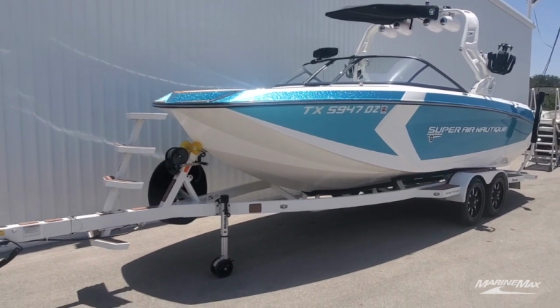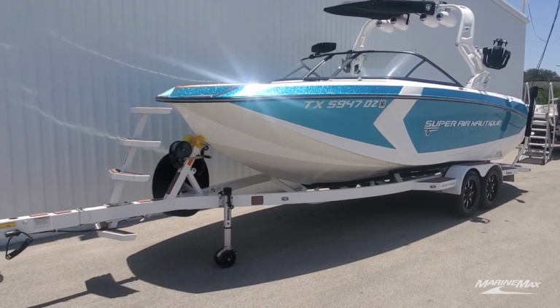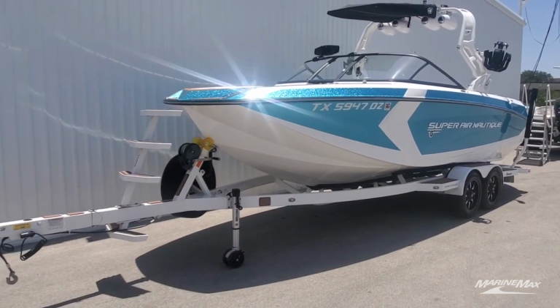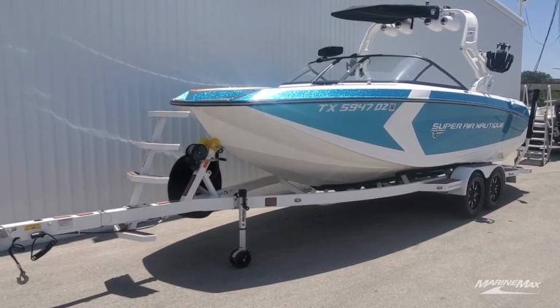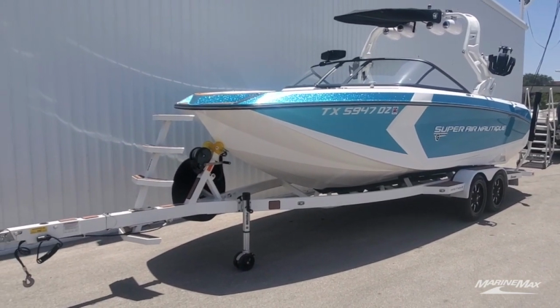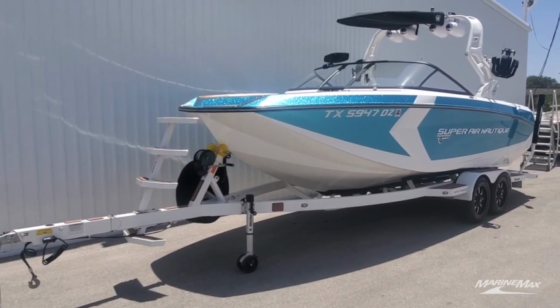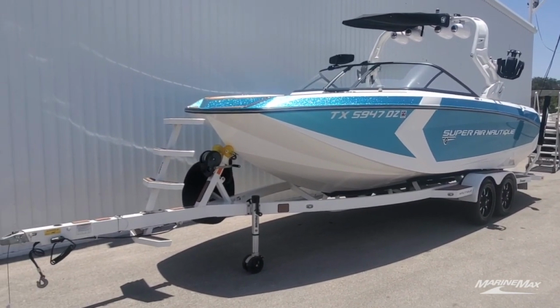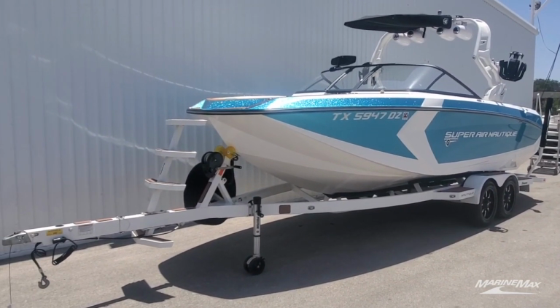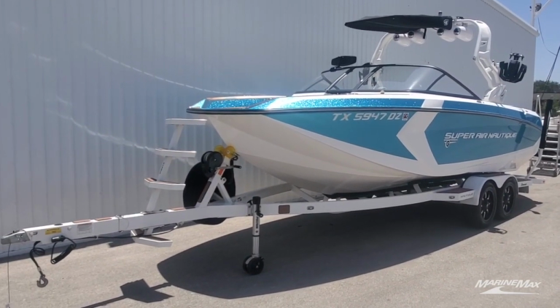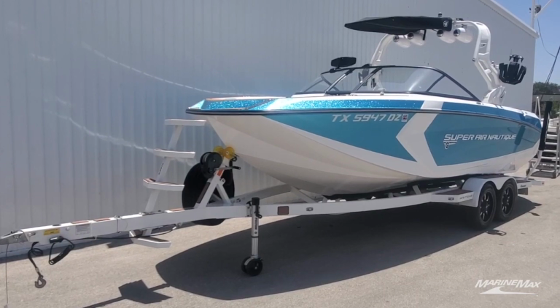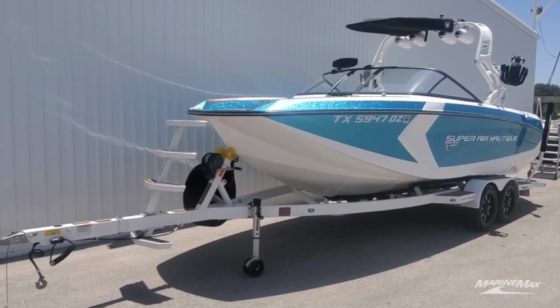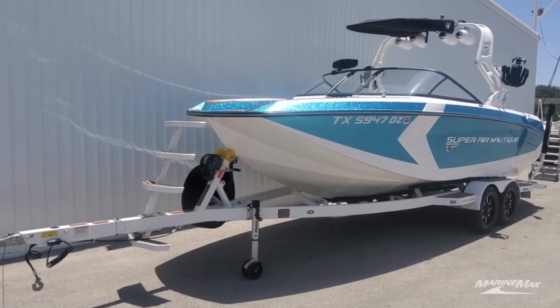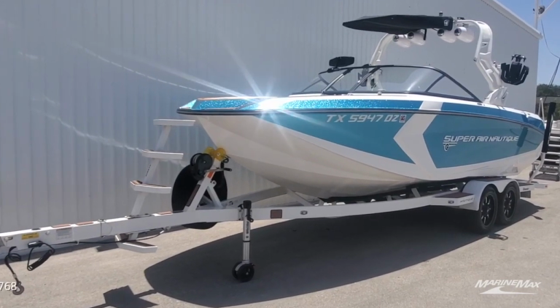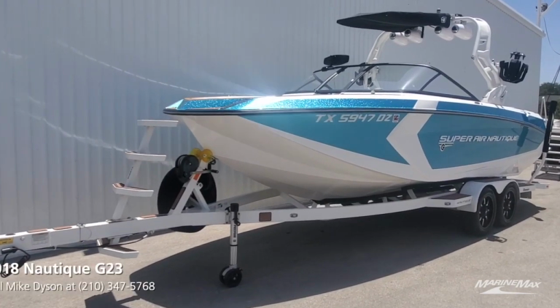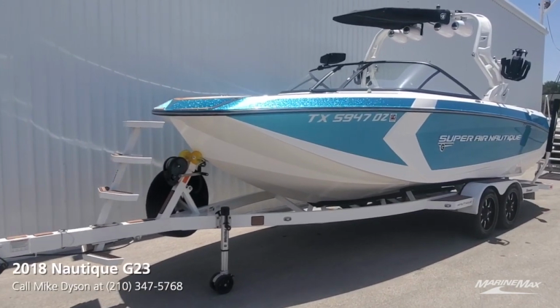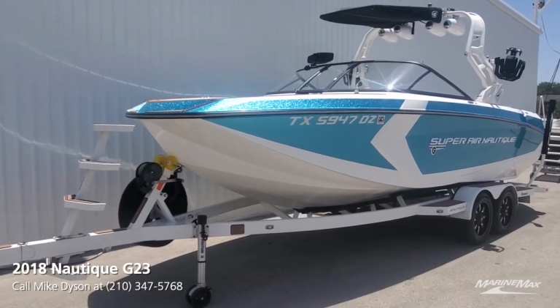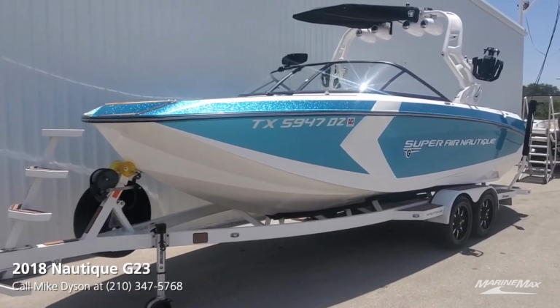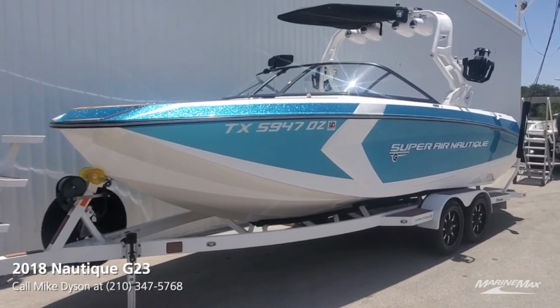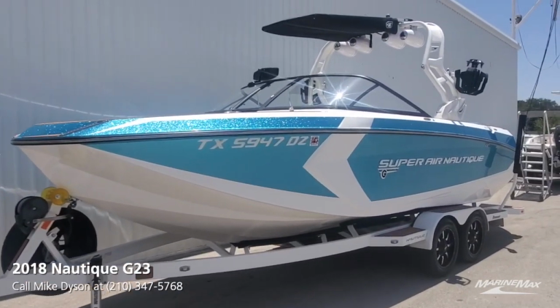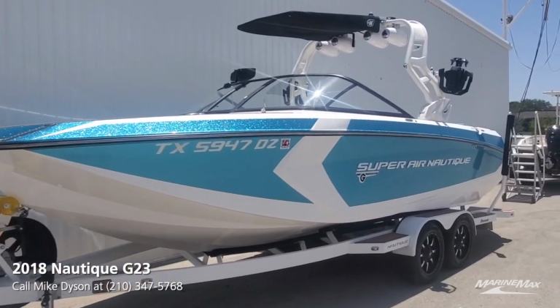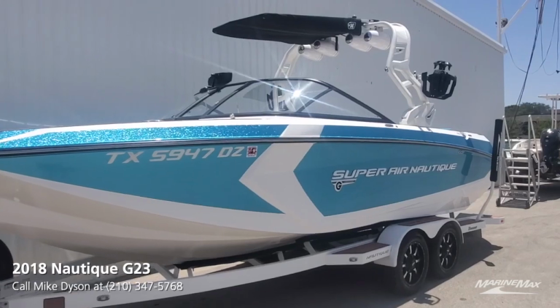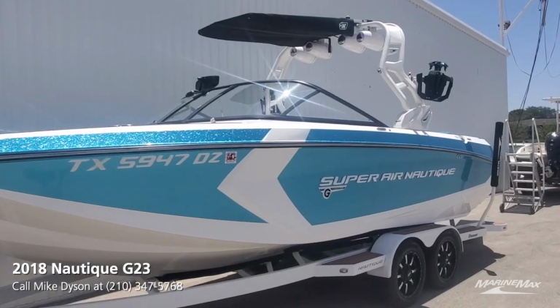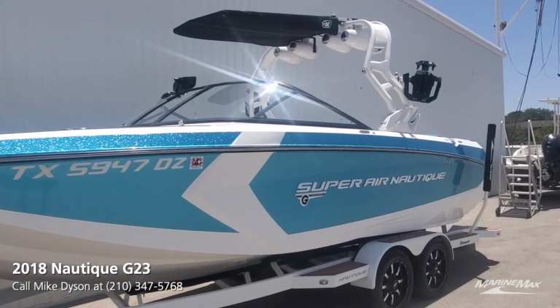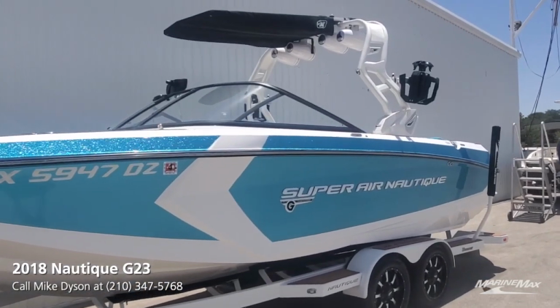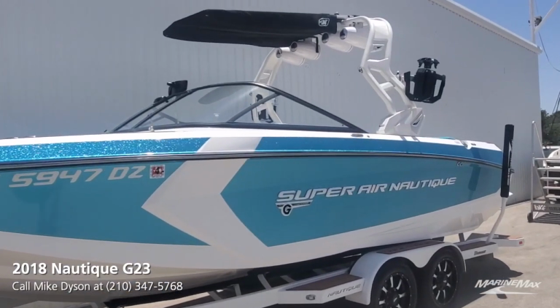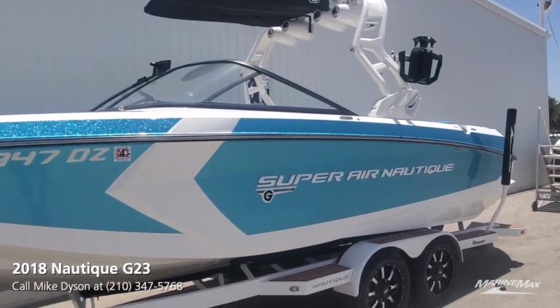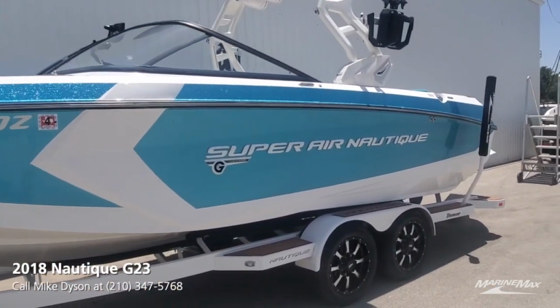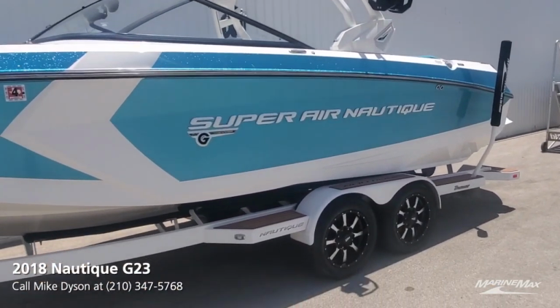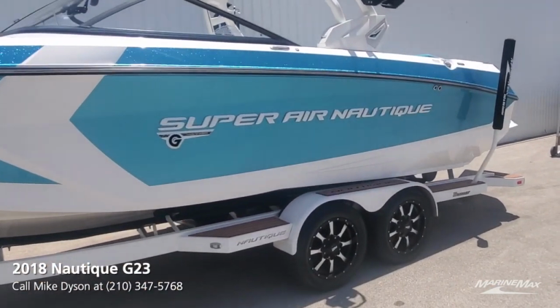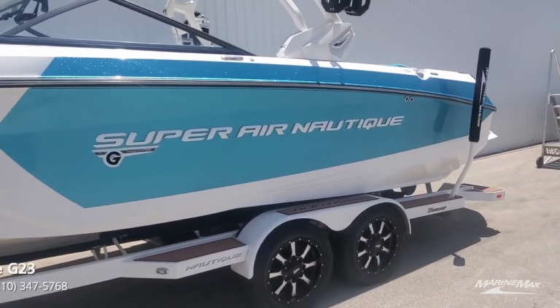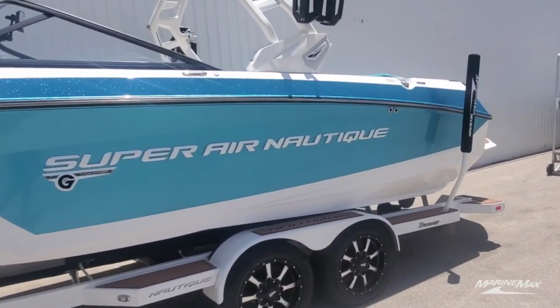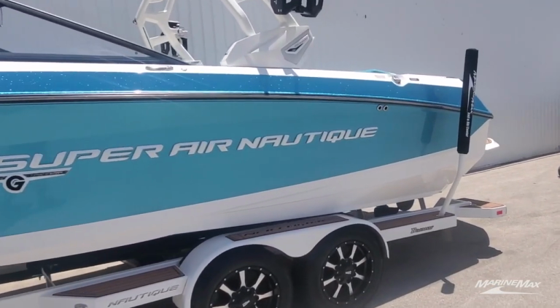It is packaged with the color match Boatmate trailer with swing tongue, upgraded wheels, and spare bow ladder. We've got strapless board racks on board, two pair of JL Audio tower speakers, and underwater lights in the back.